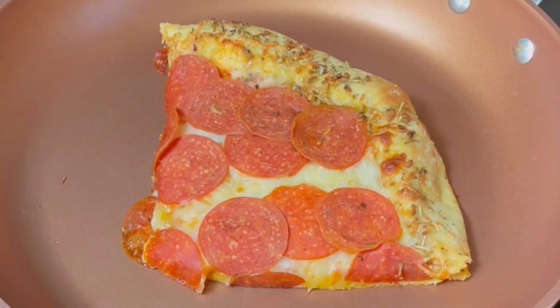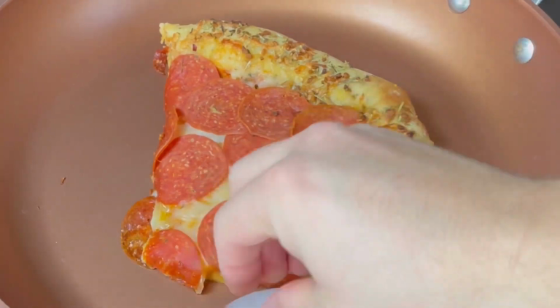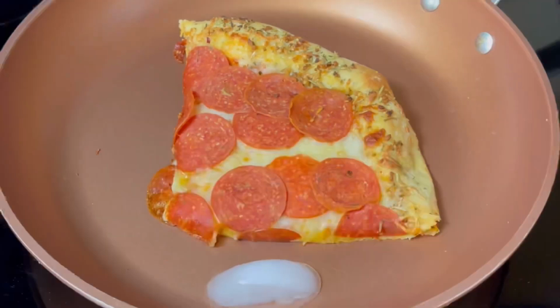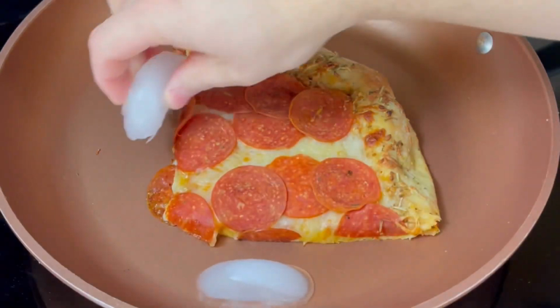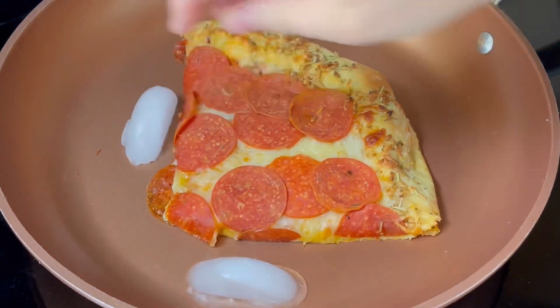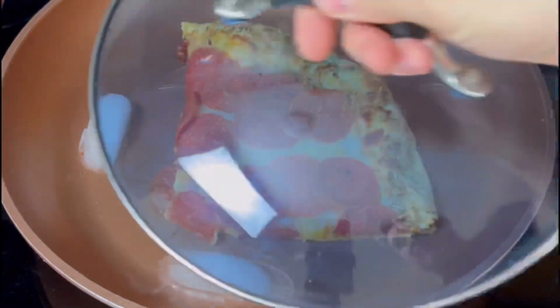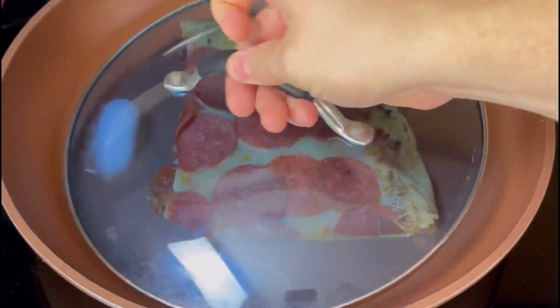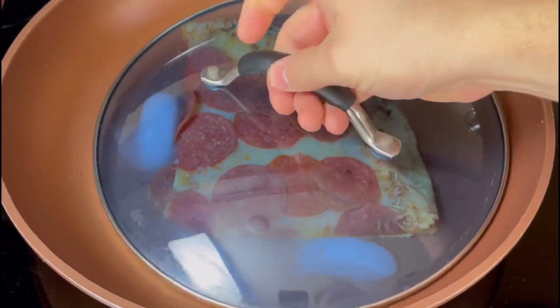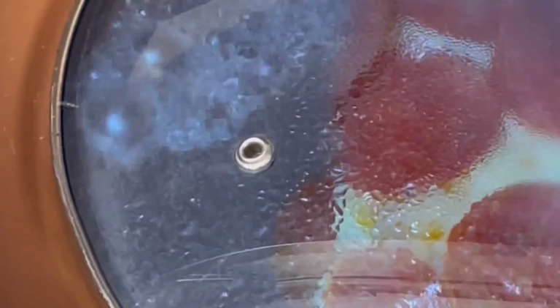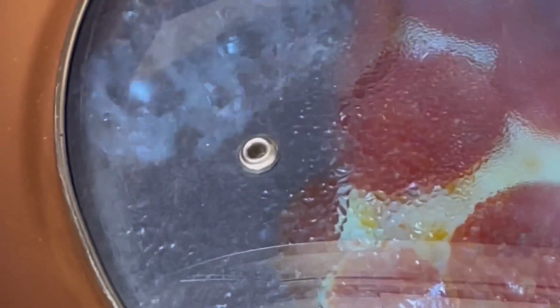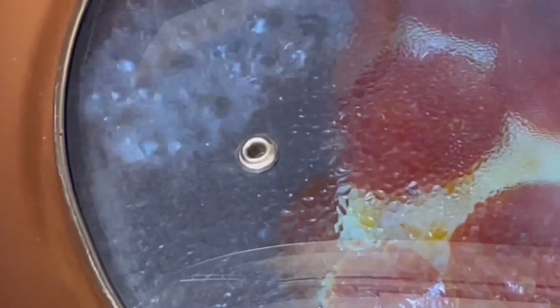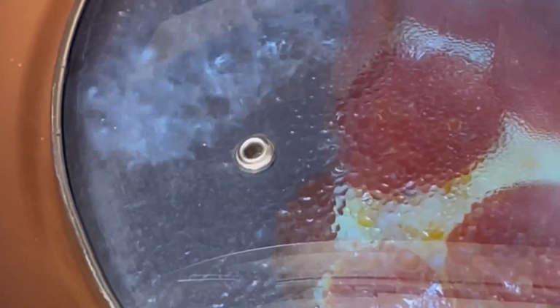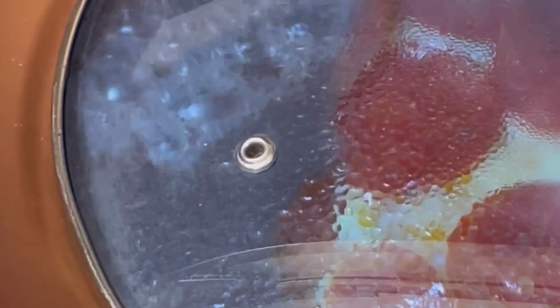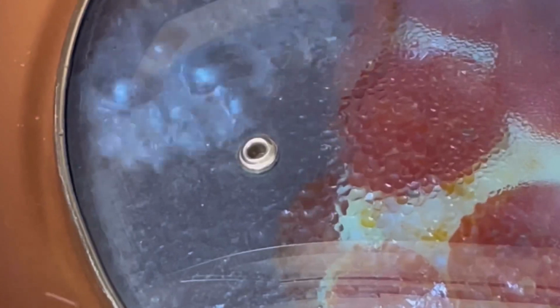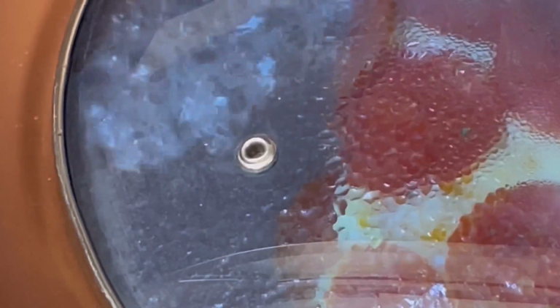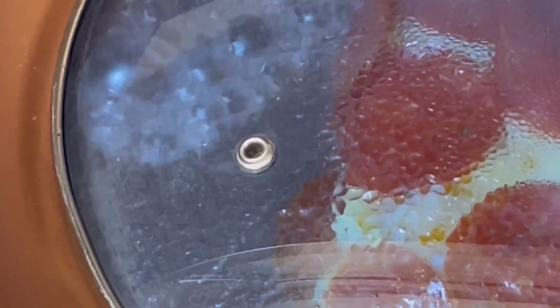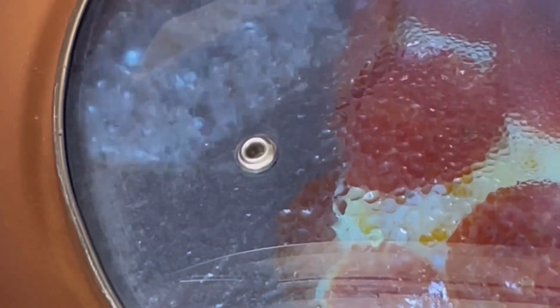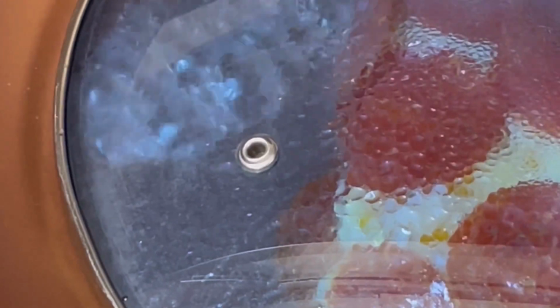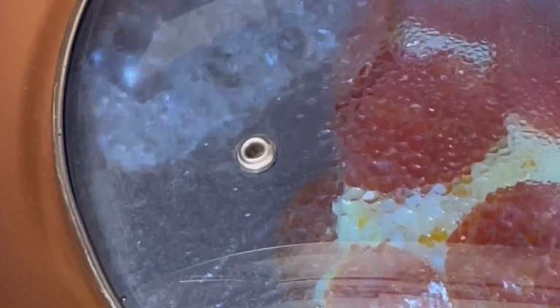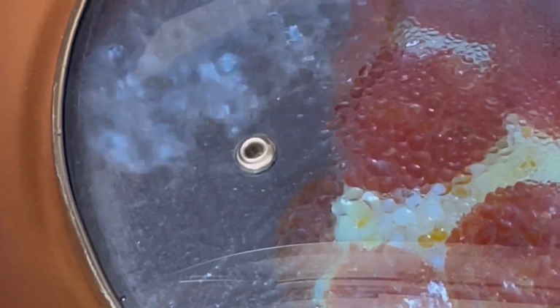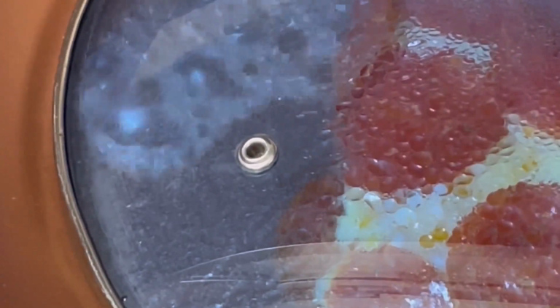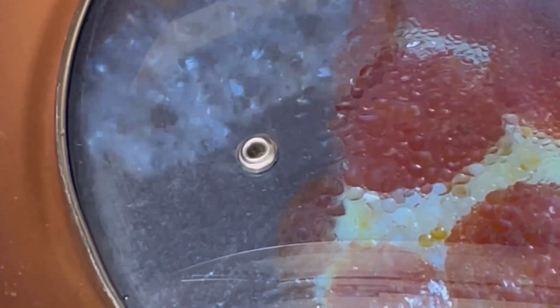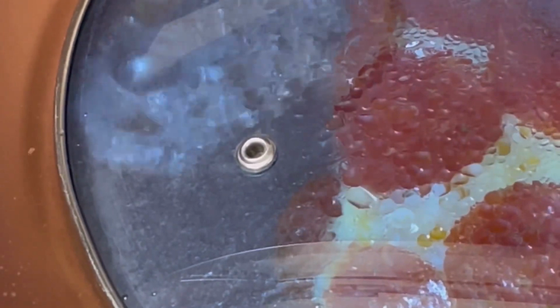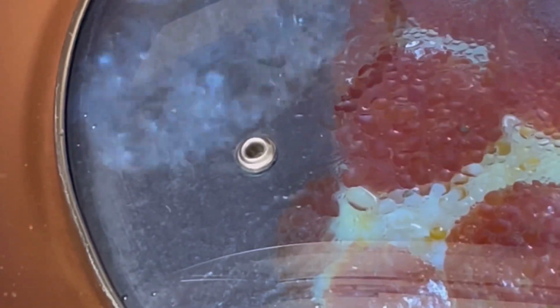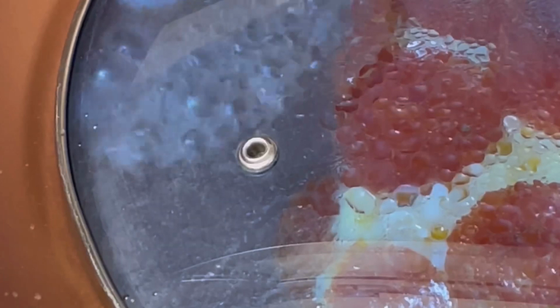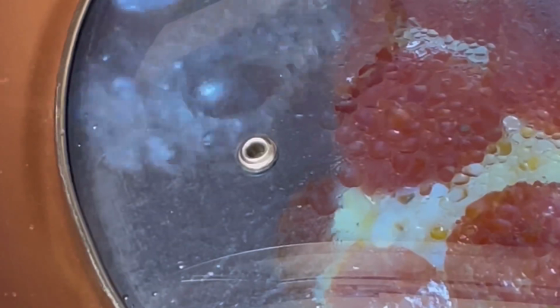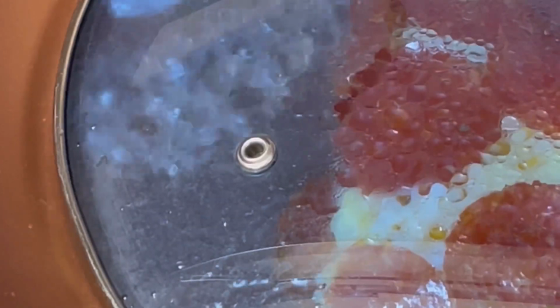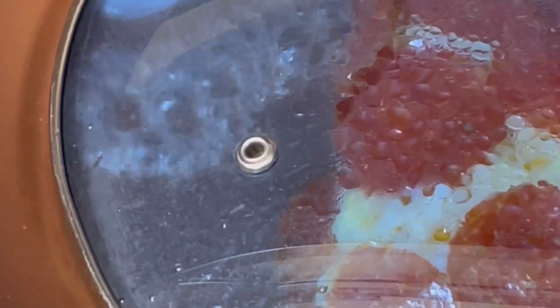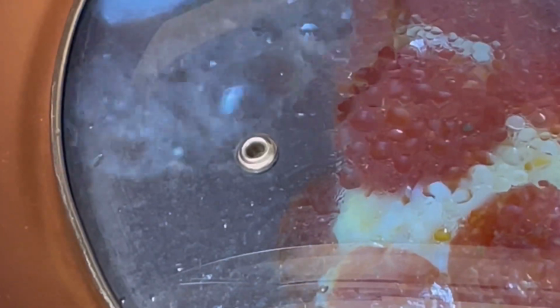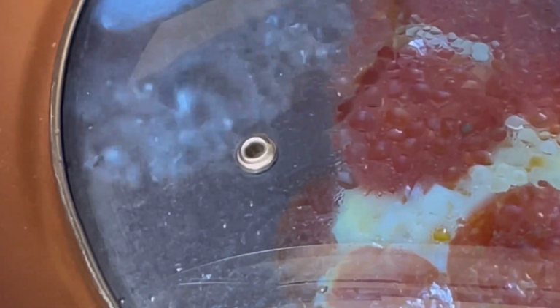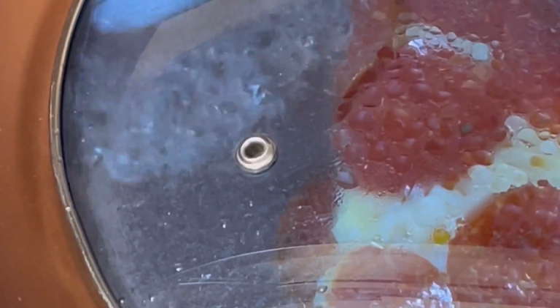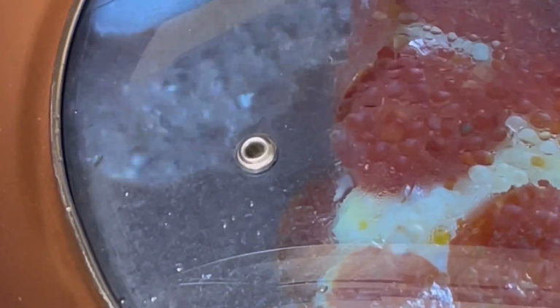What's up guys, welcome back to another episode of the two ice challenge versus a giant slice of pepperoni pizza. Let's see how it does — so far everything is on pace.